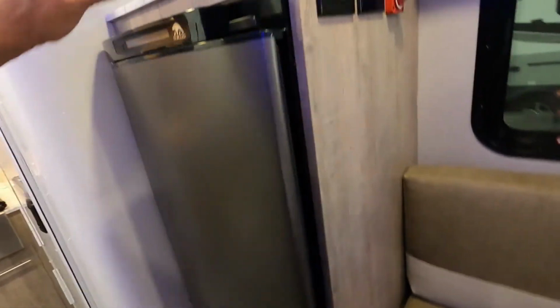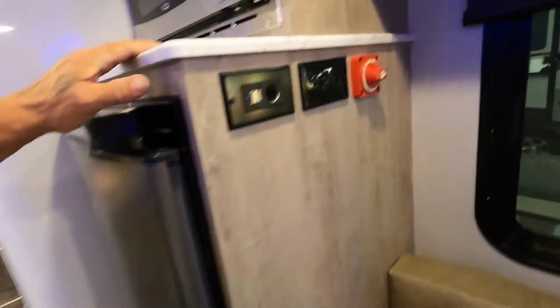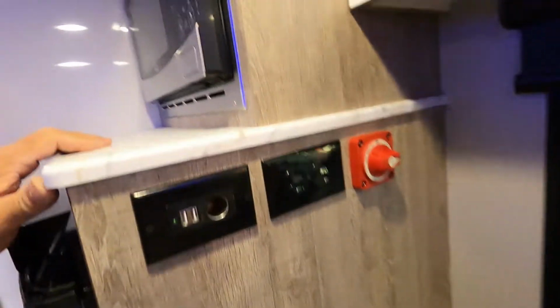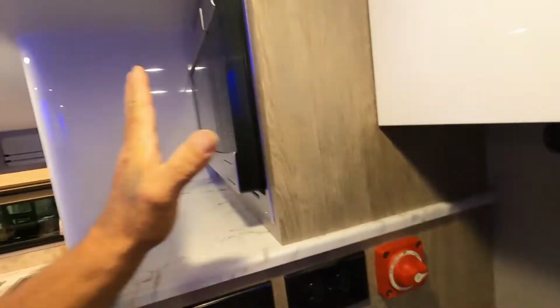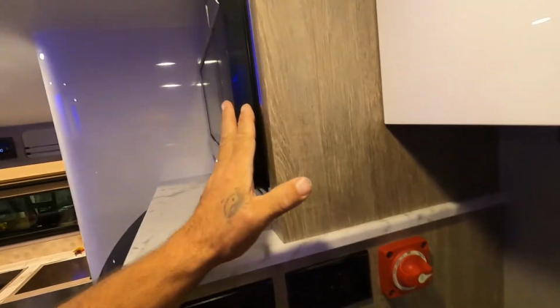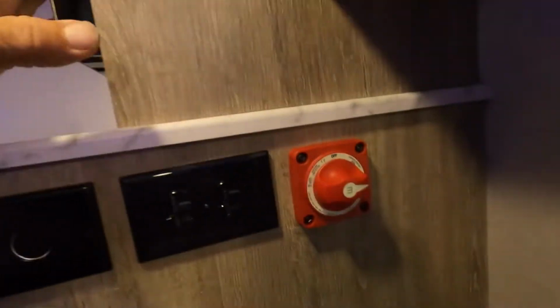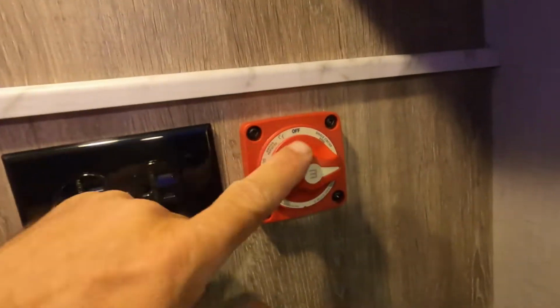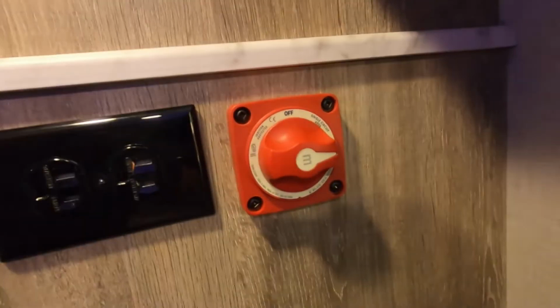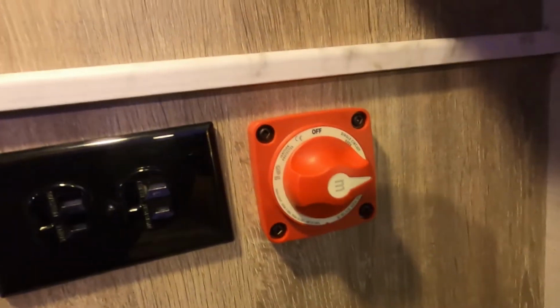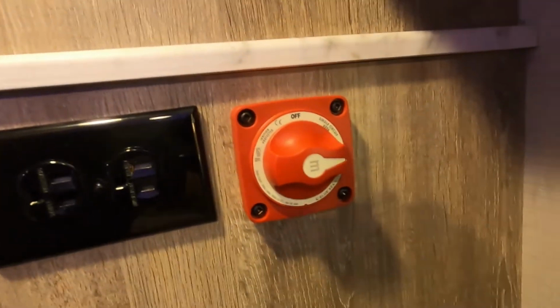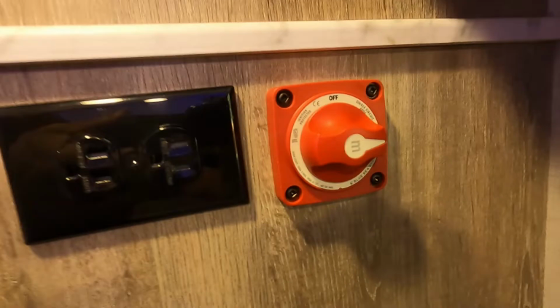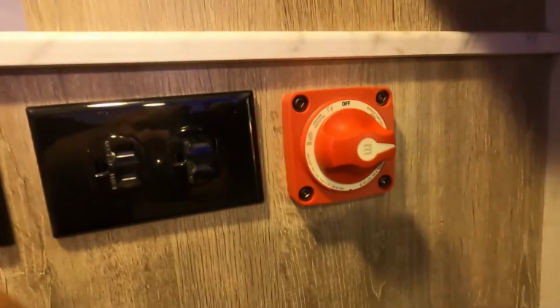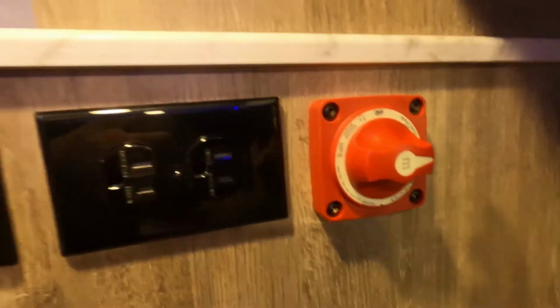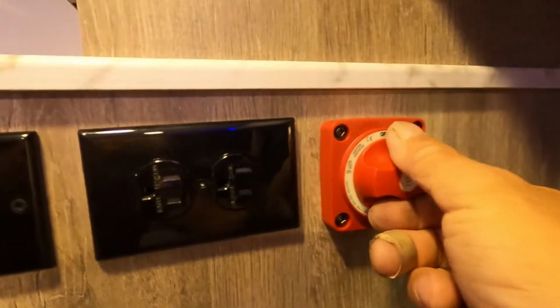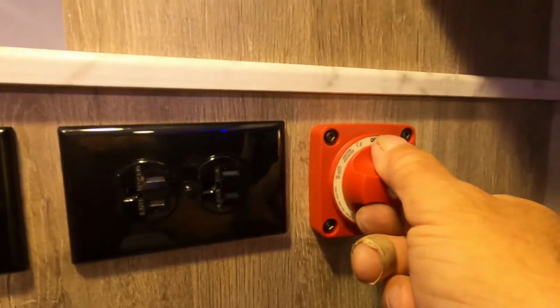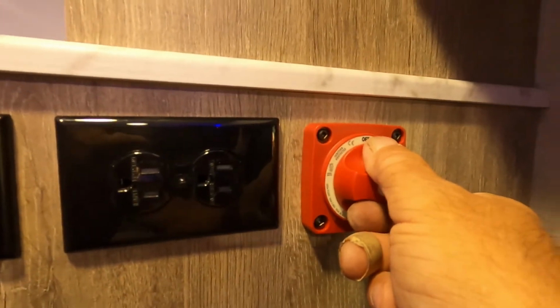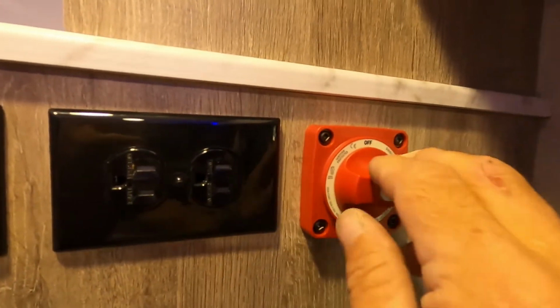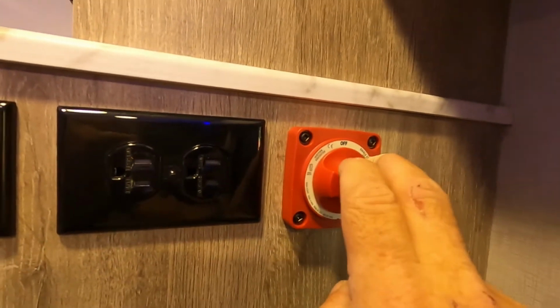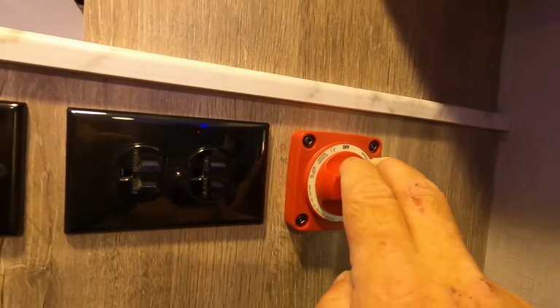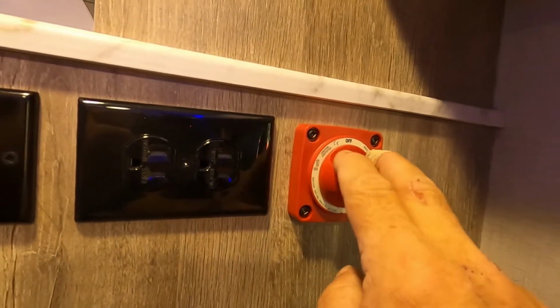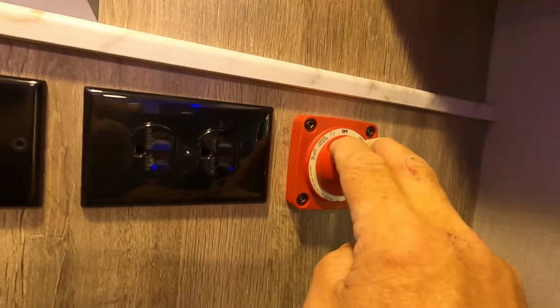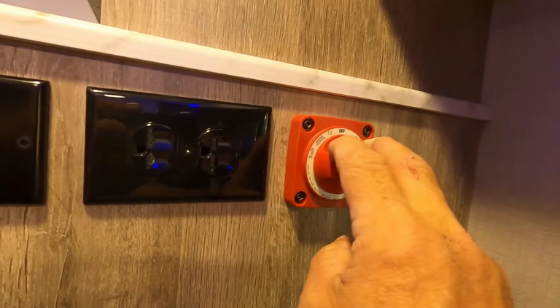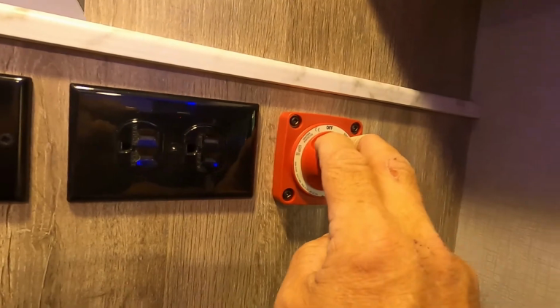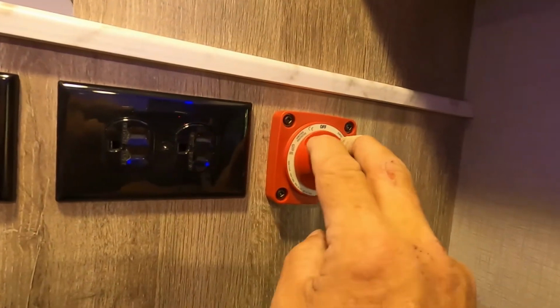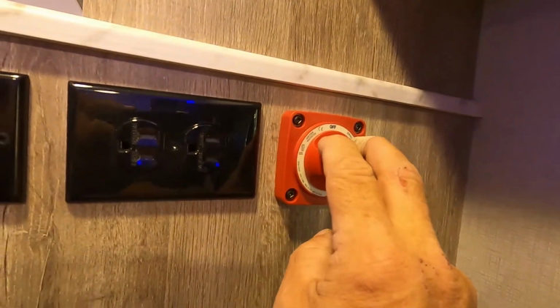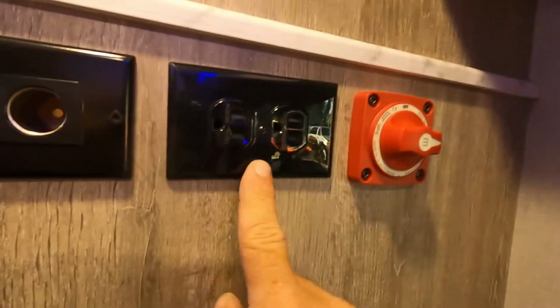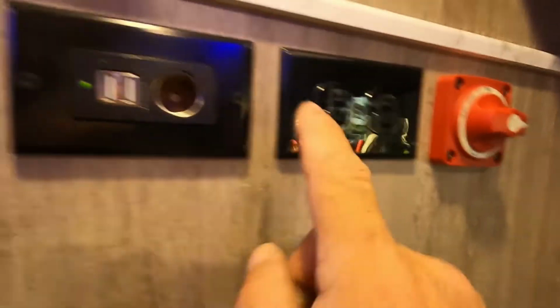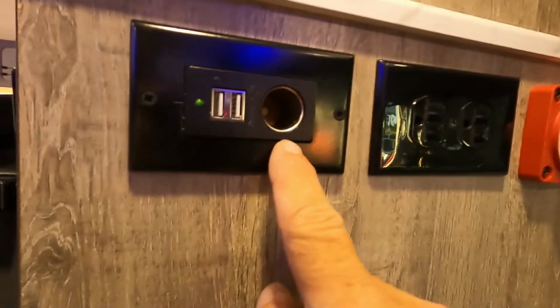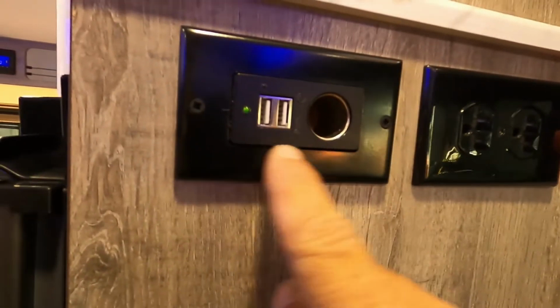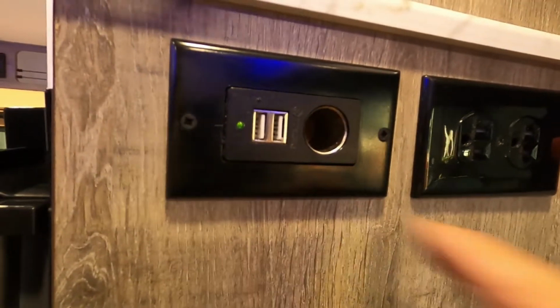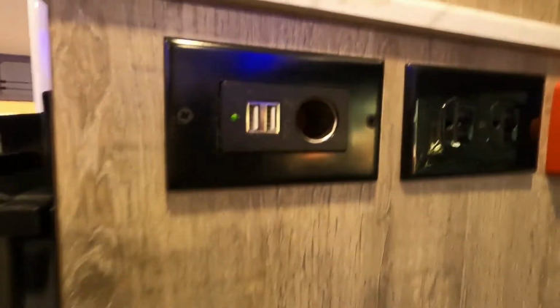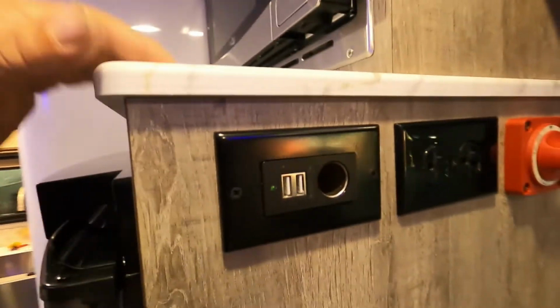Speaking of that battery disconnect — down below your microwave is the battery disconnect. As I said, that'll shut off all the battery power to the unit and save on your battery if you're out dry camping and going to be gone for the day. You've also got 110 outlets, 12-volt, and a couple of USB ports.